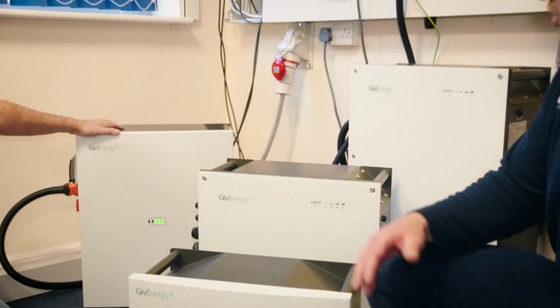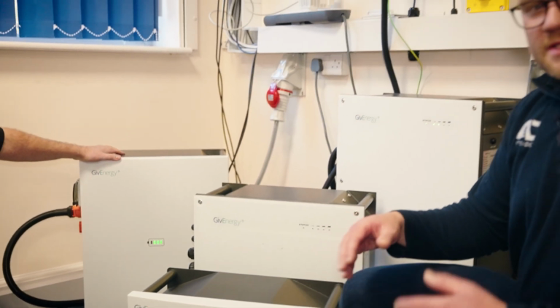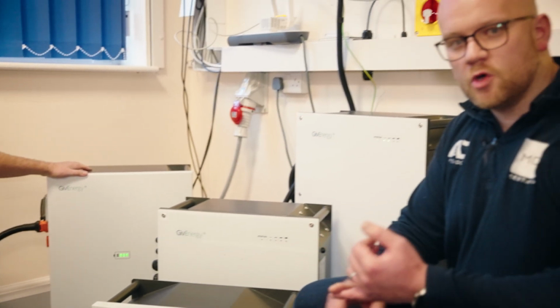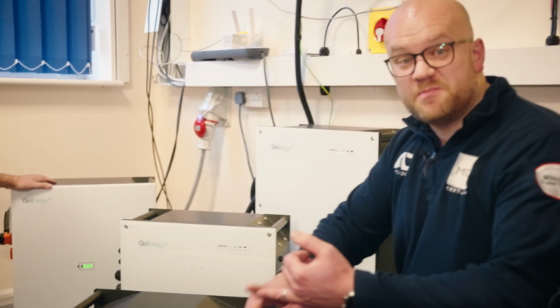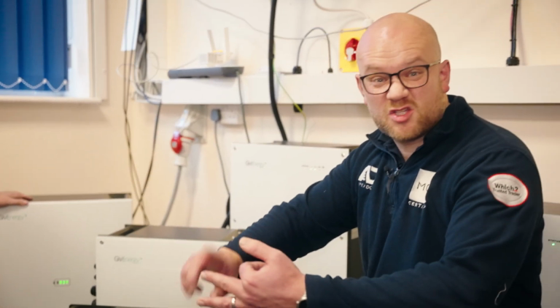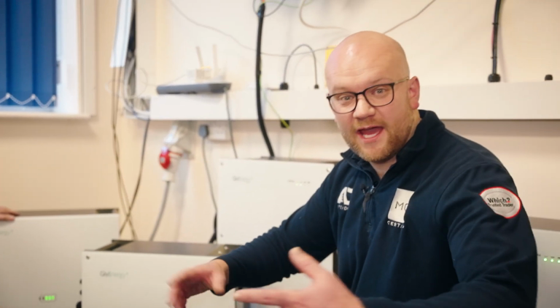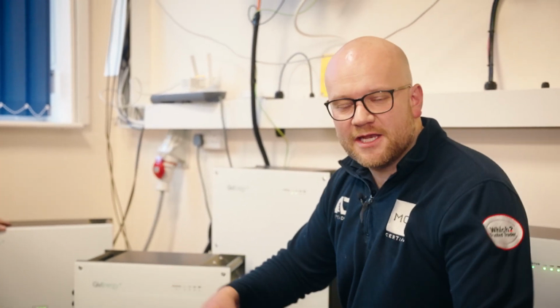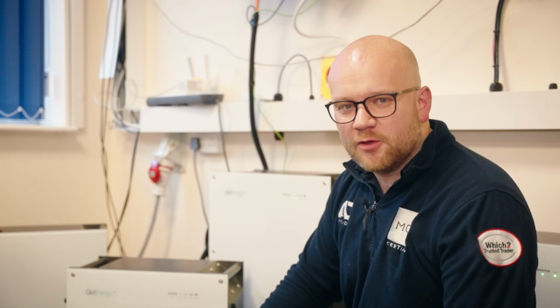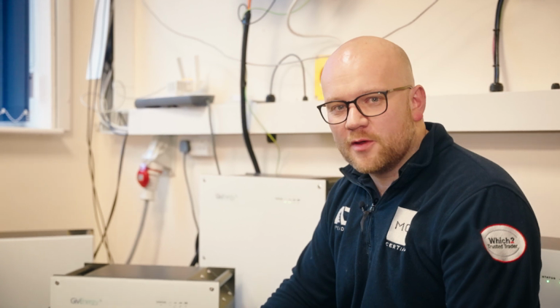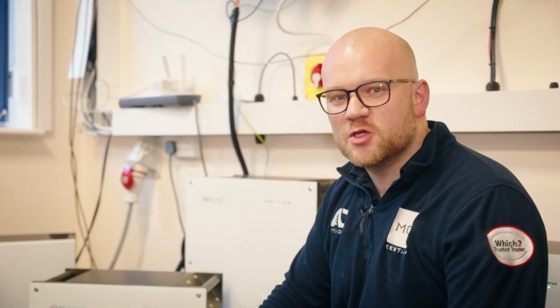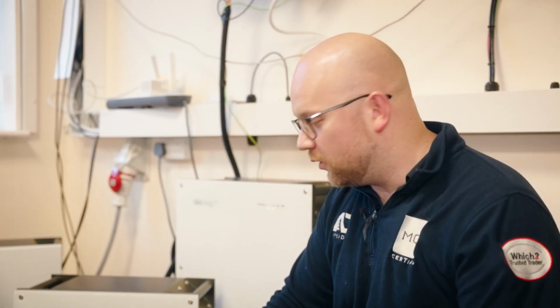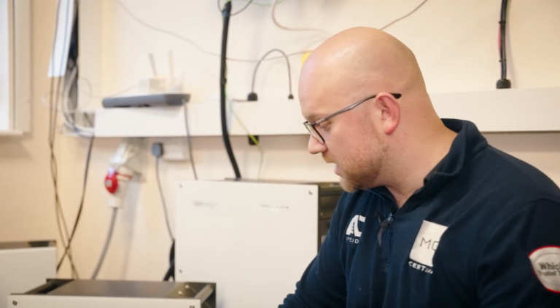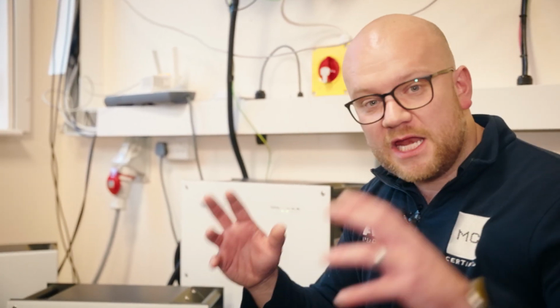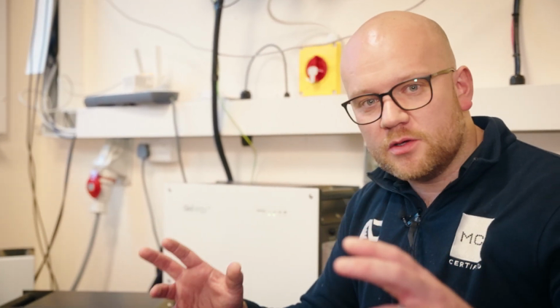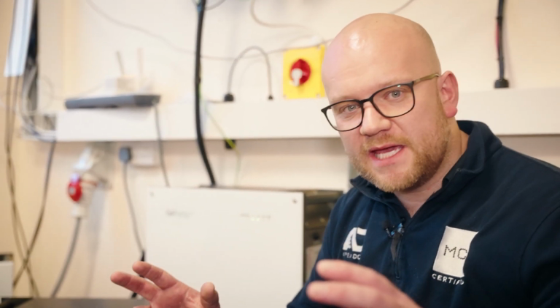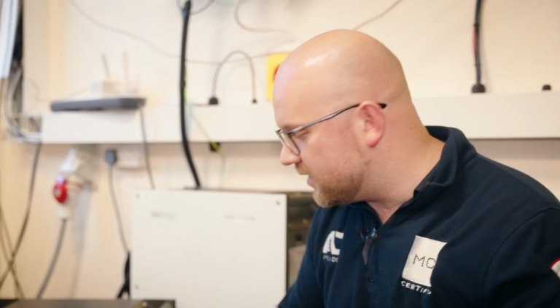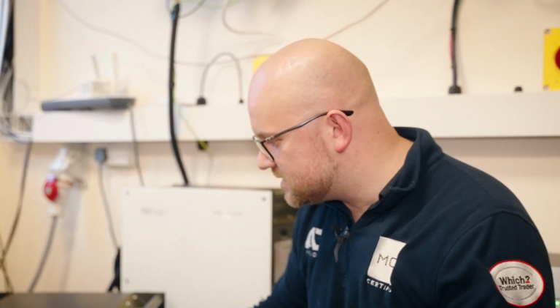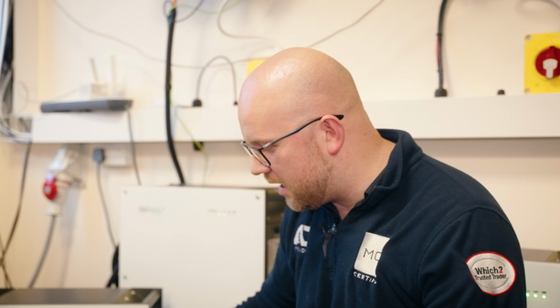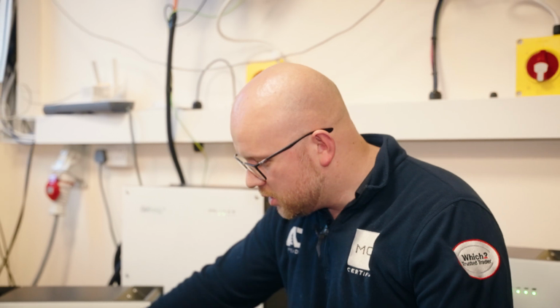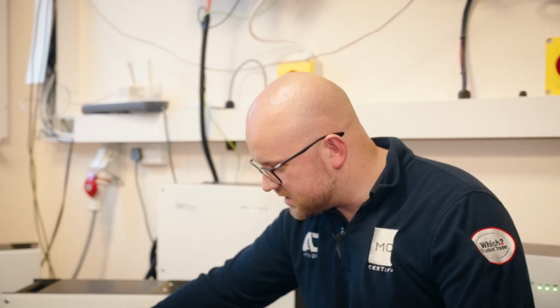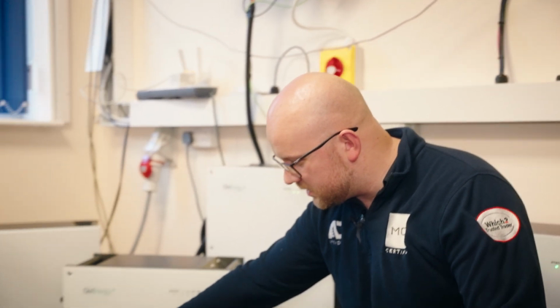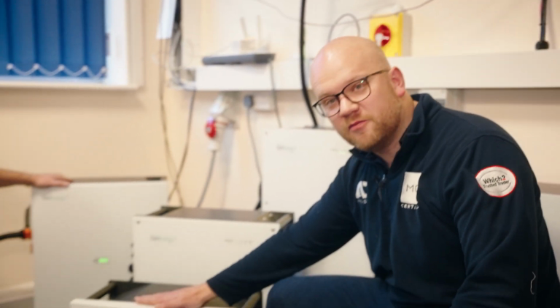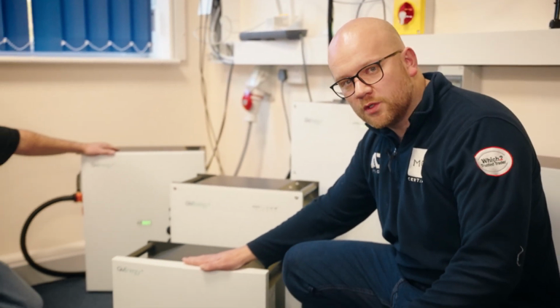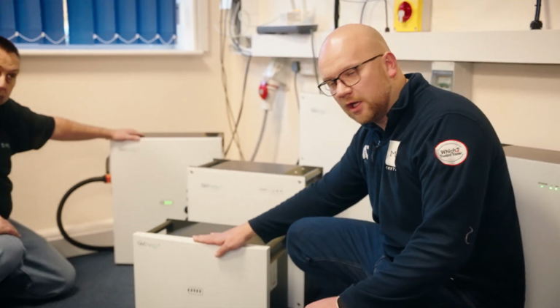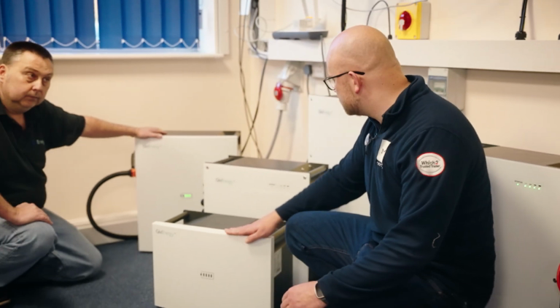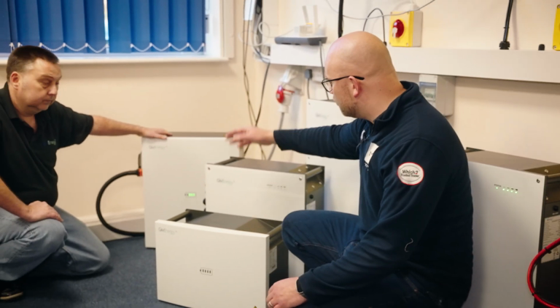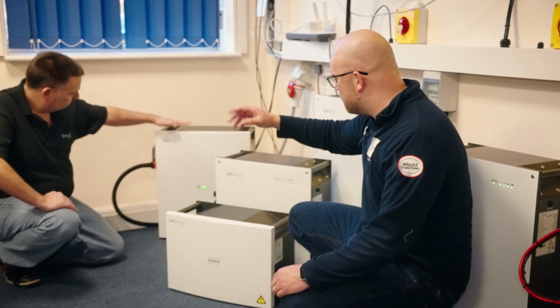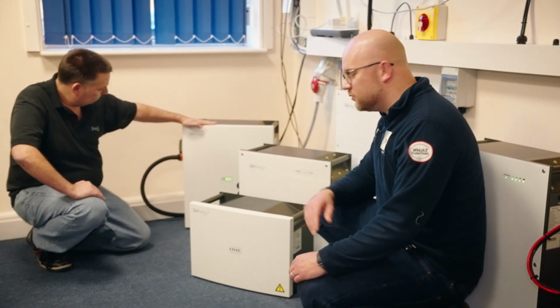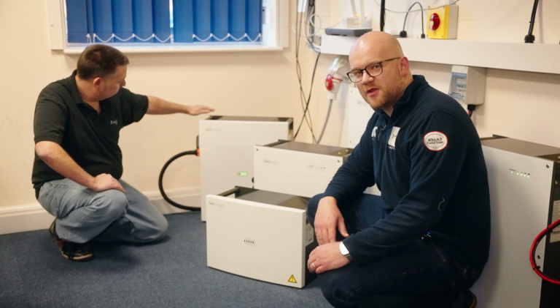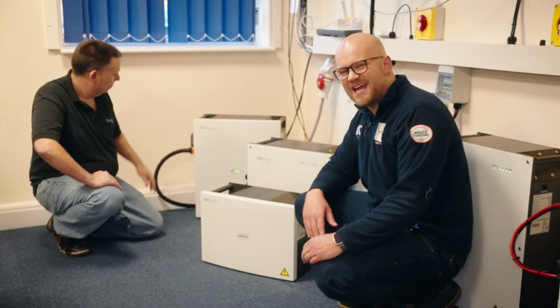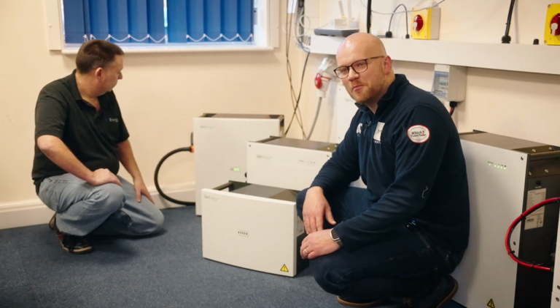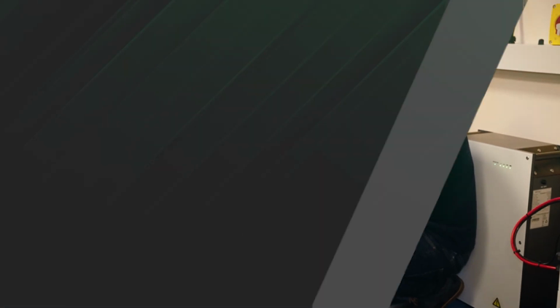So not only is it smaller, it's better, it's quicker, and it's going to do more of those juicy little things. Anybody who's going to be getting a GiveEnergy system from now on will be receiving one of these 5.12 kilowatt batteries, or they'll be getting one of the new Gen 3 9.5.